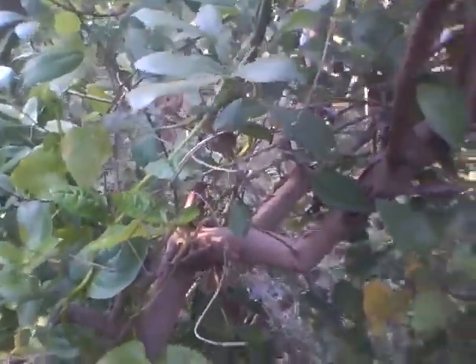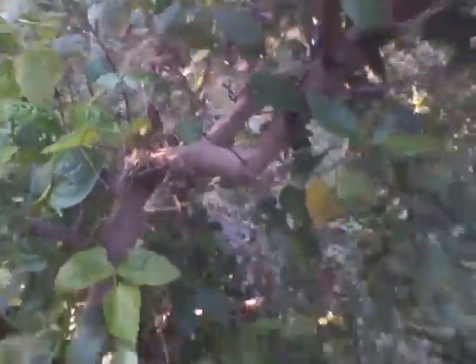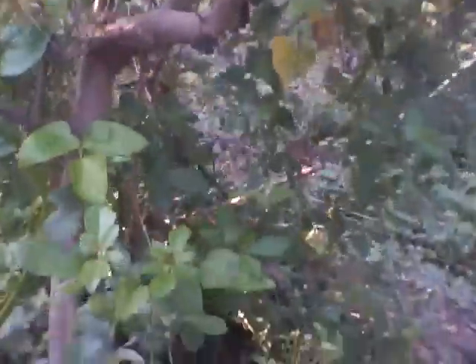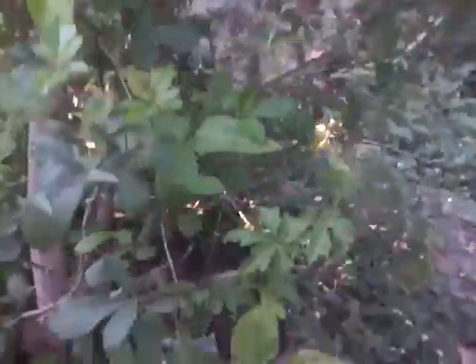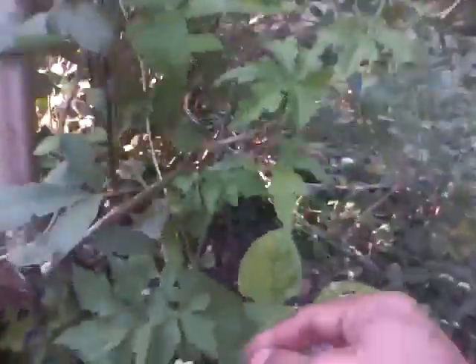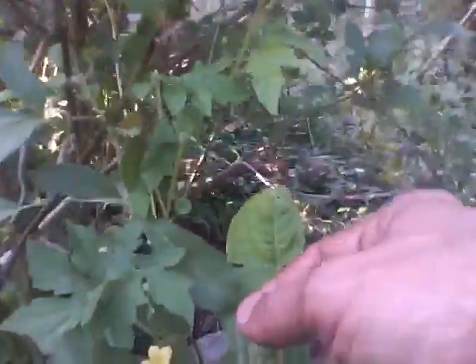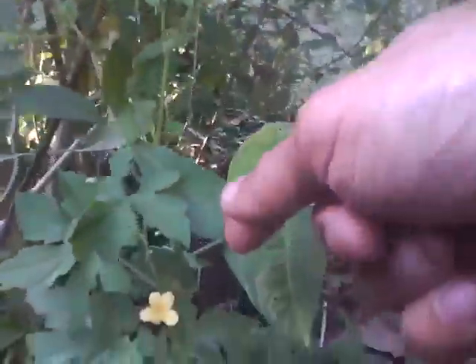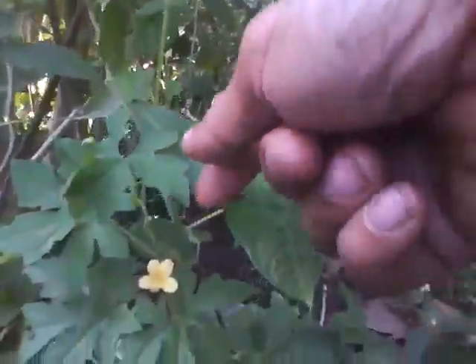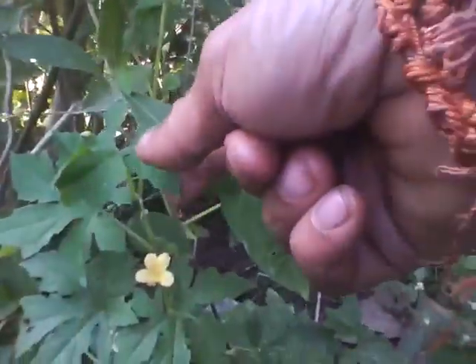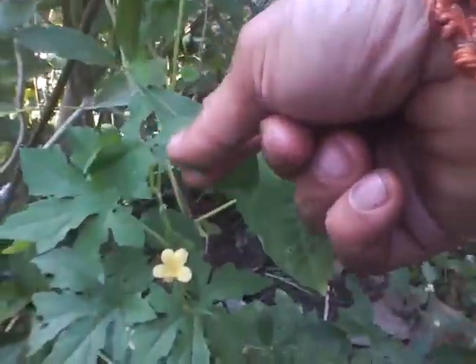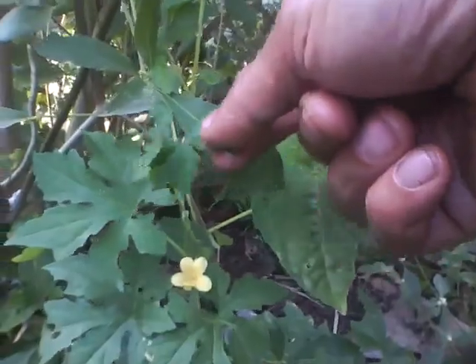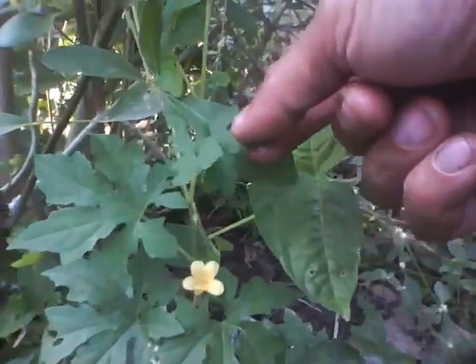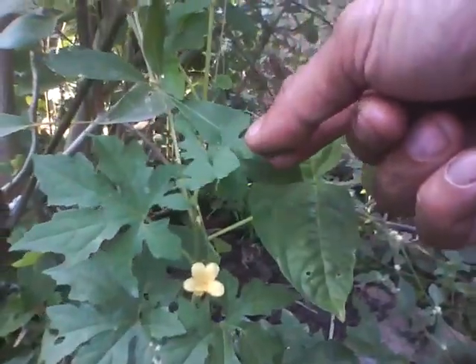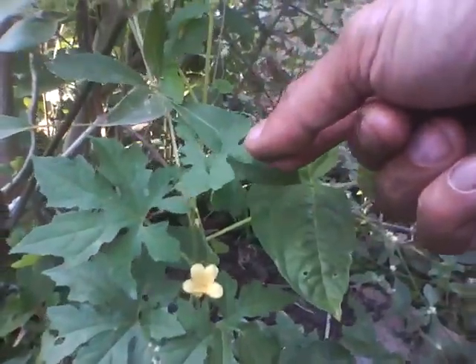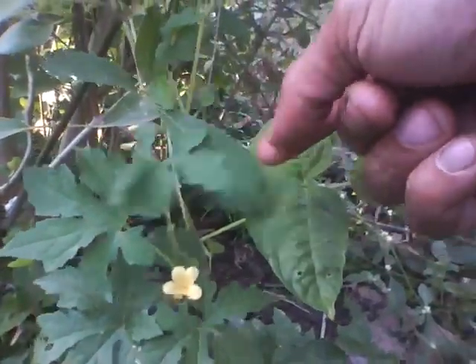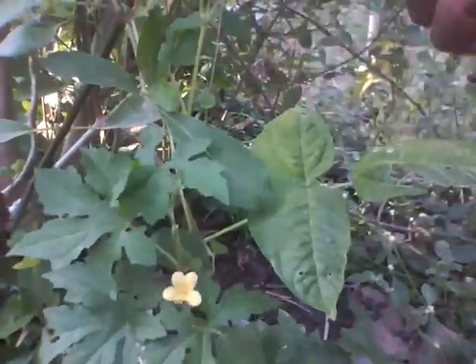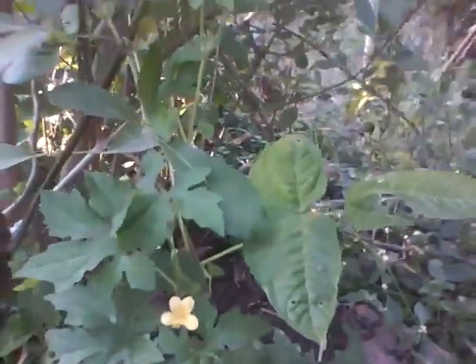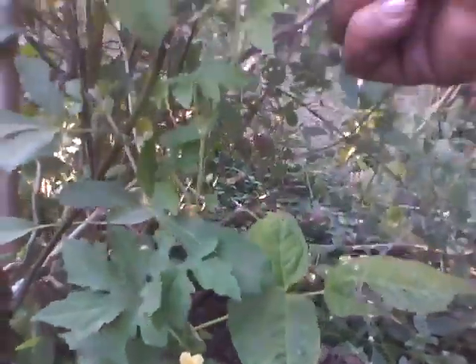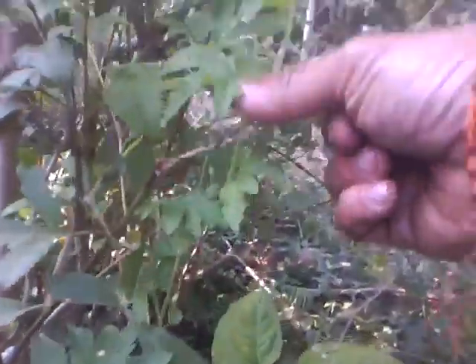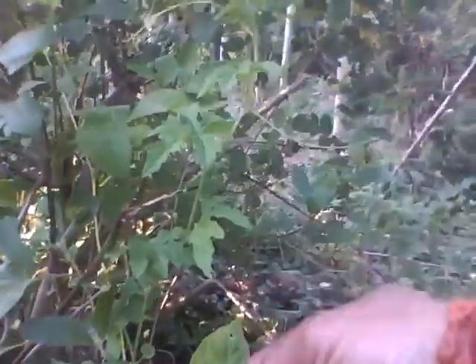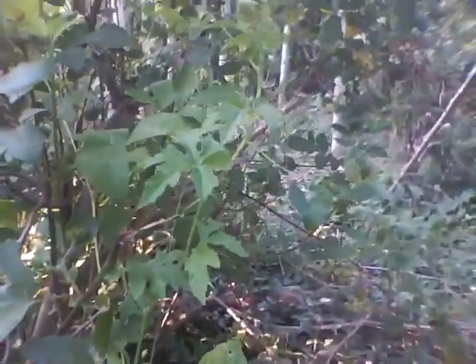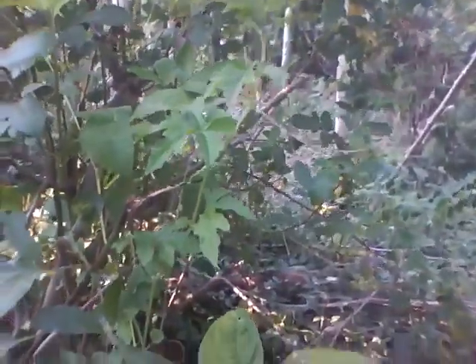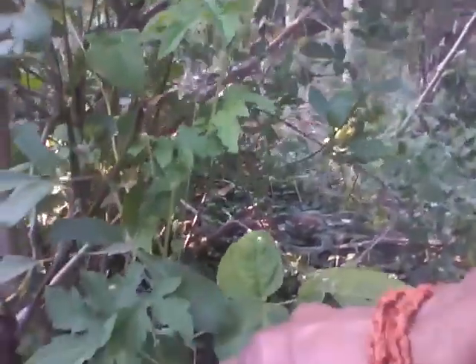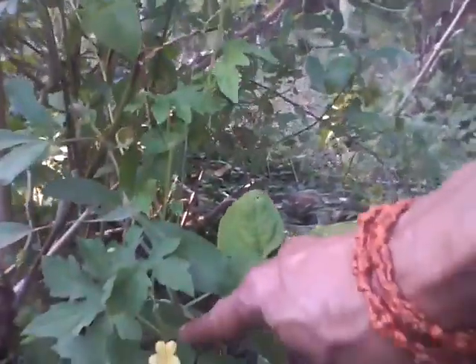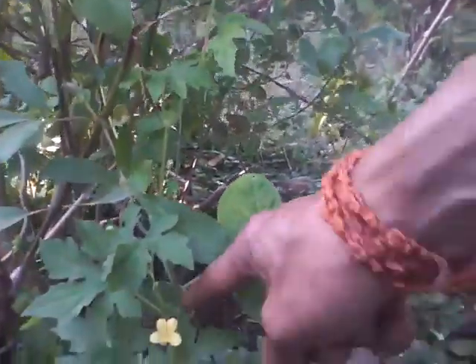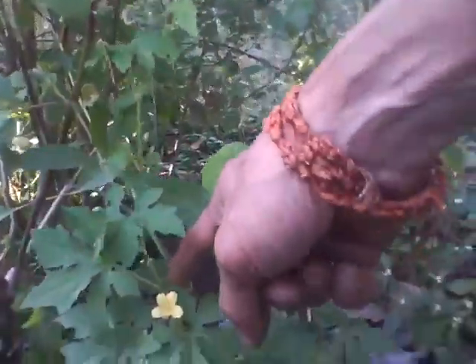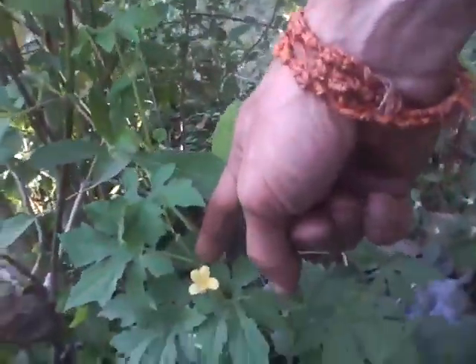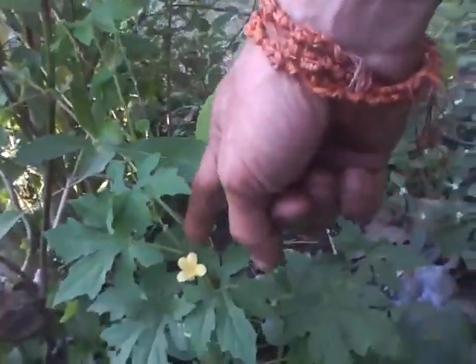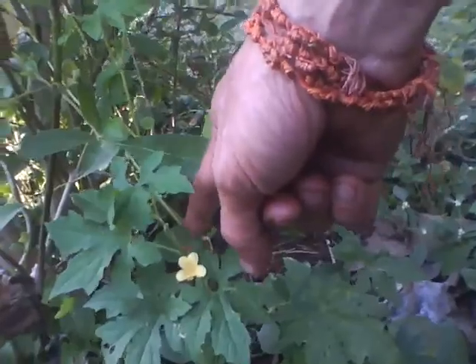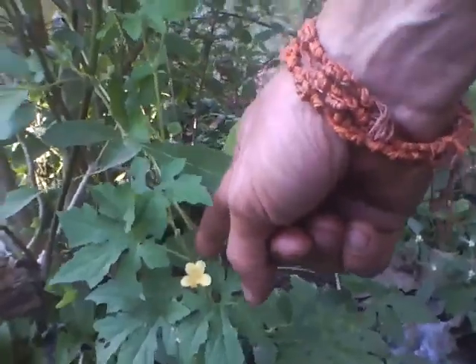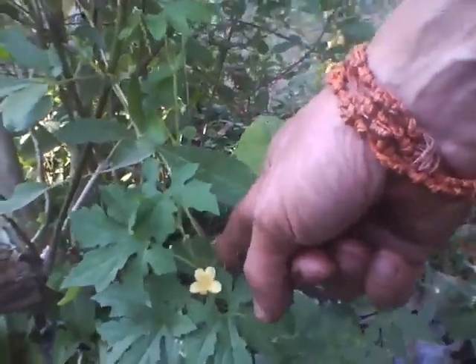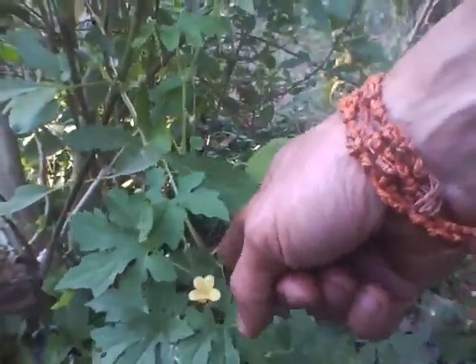And along with it, intertwined, is a bitter gold, also creeping up. The little one flower has come out already.